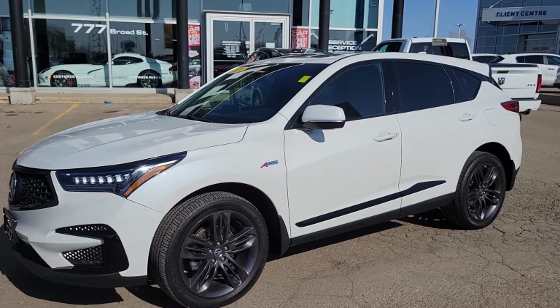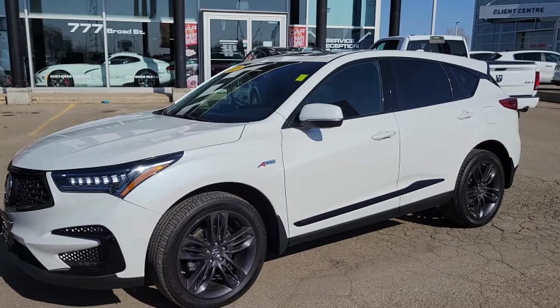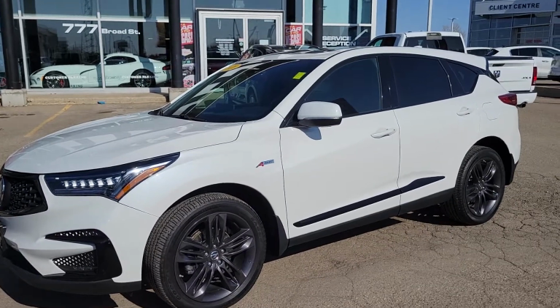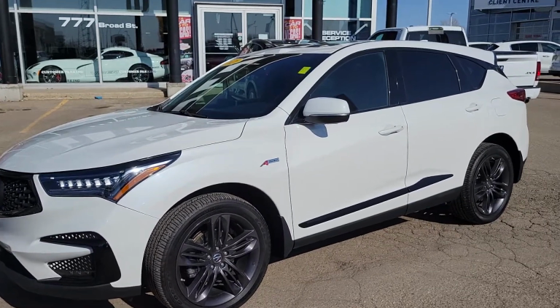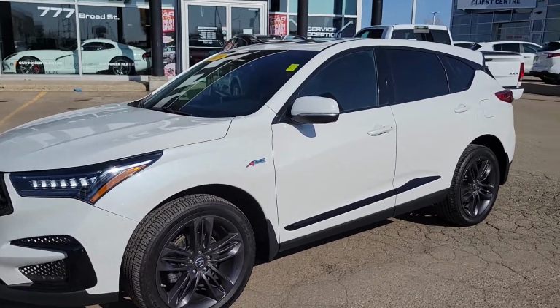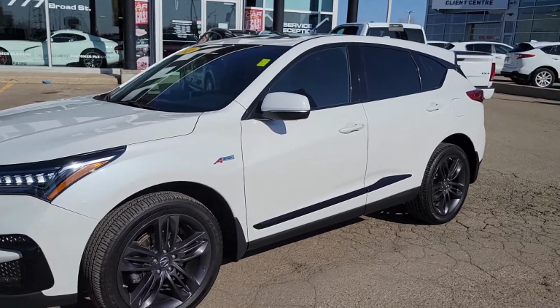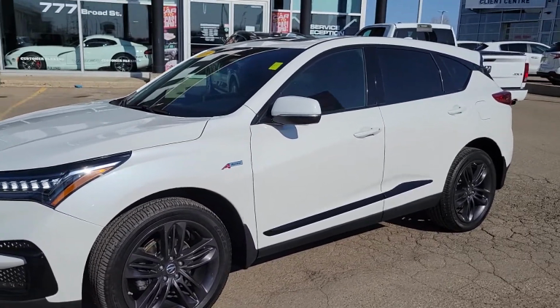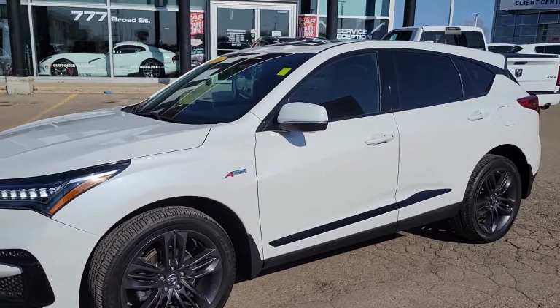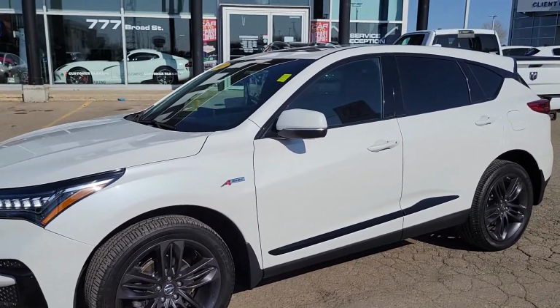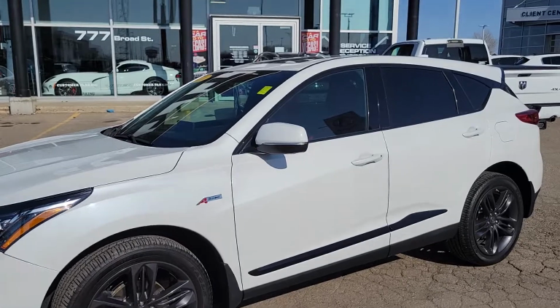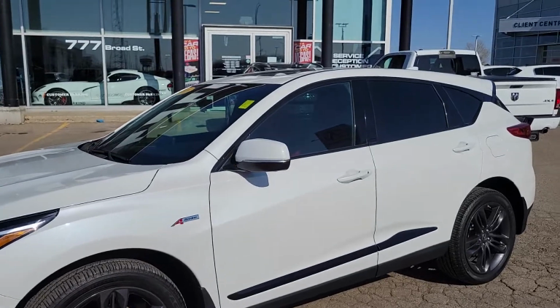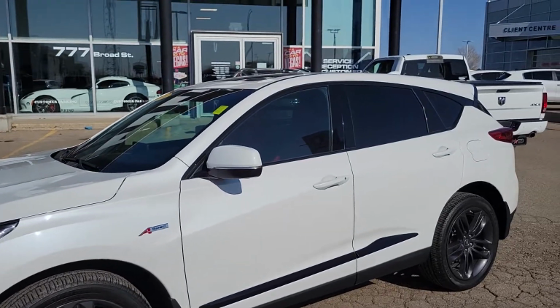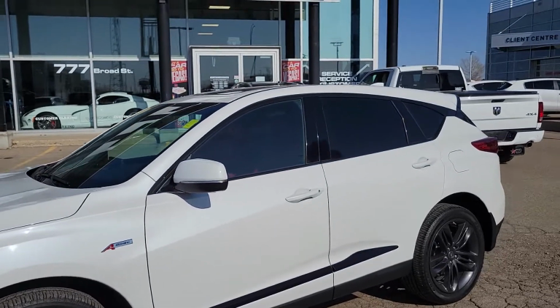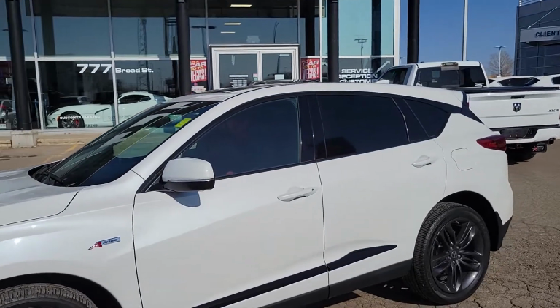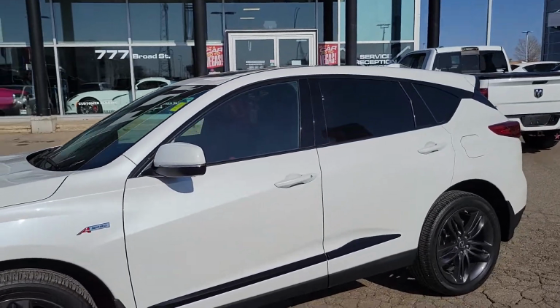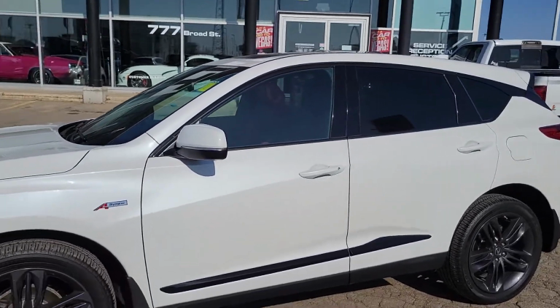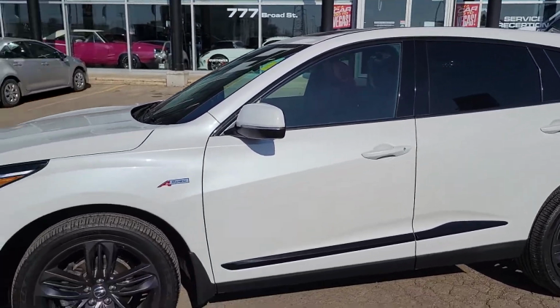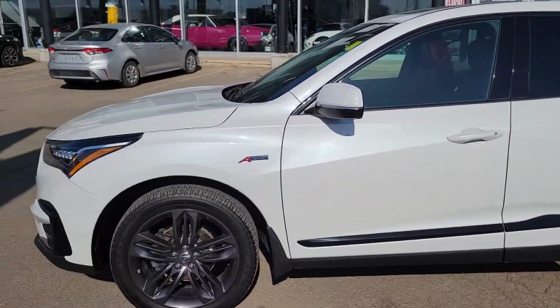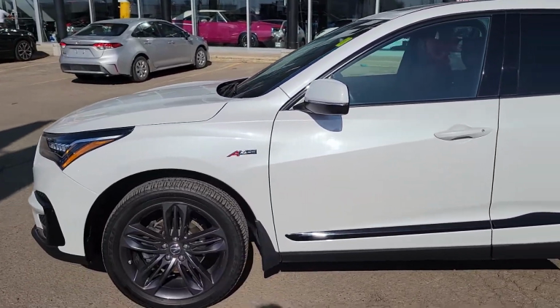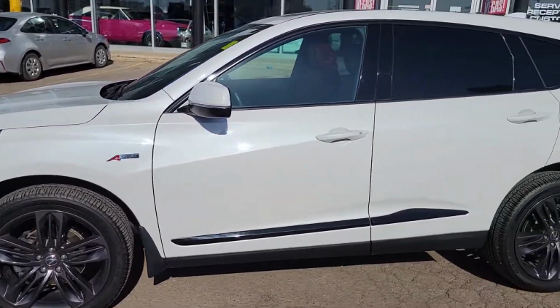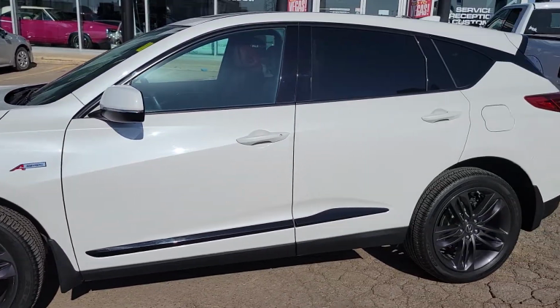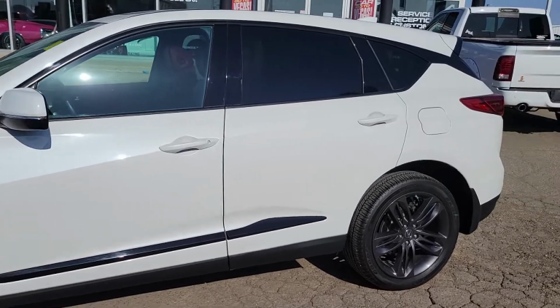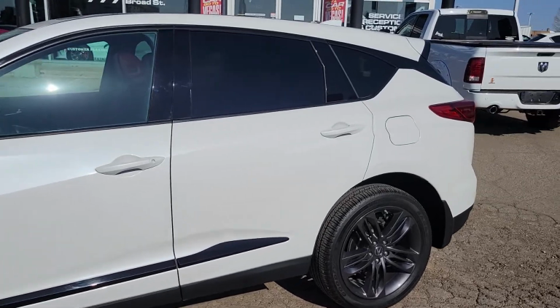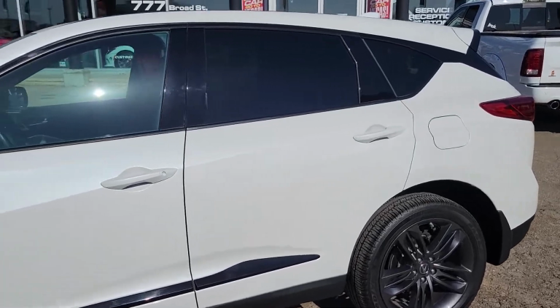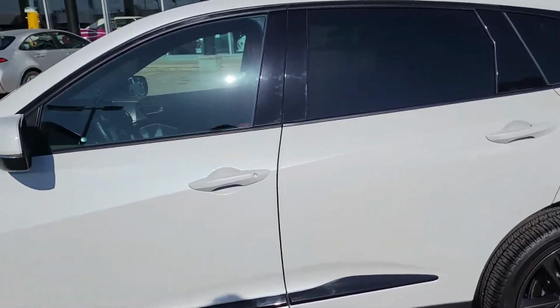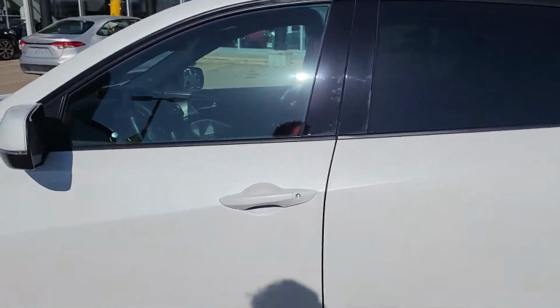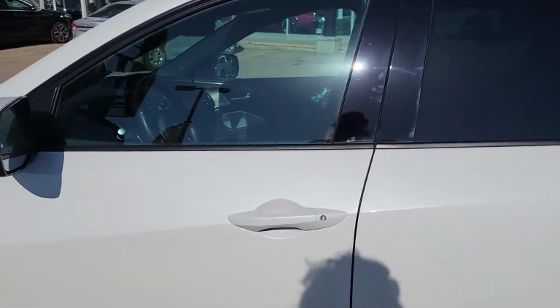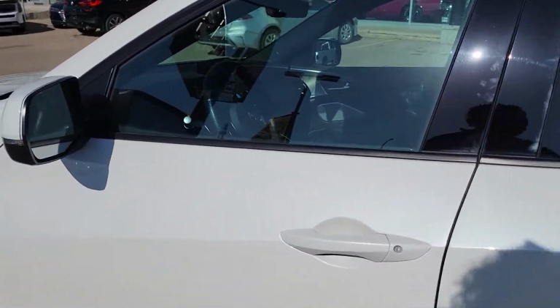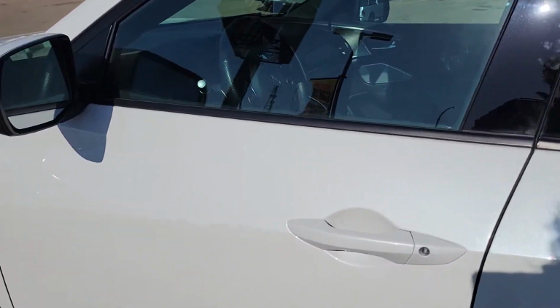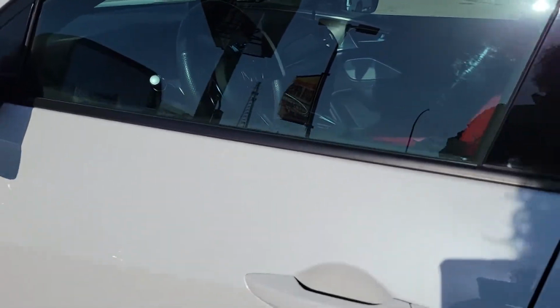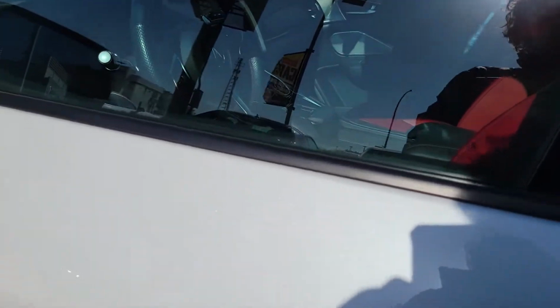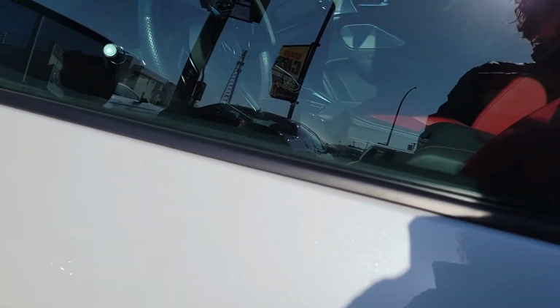Hey, good afternoon. Trevor from Titan Automotive here. This is our 2020 Acura RDX with the A-Spec package. As you can see, this thing is absolutely gorgeous, coming in with the absolutely beautiful pearl white paint.